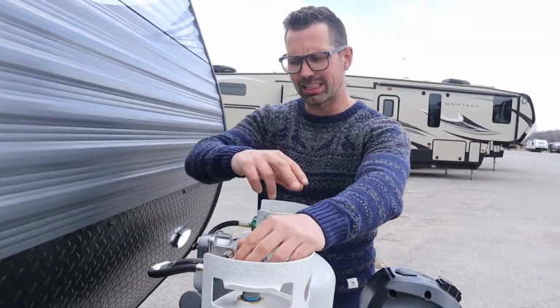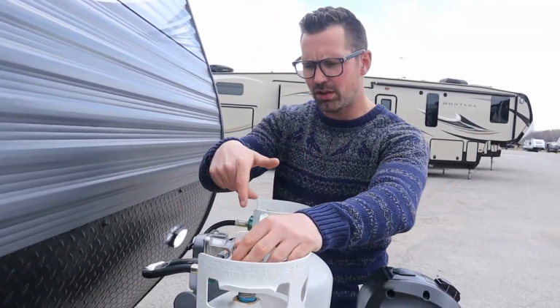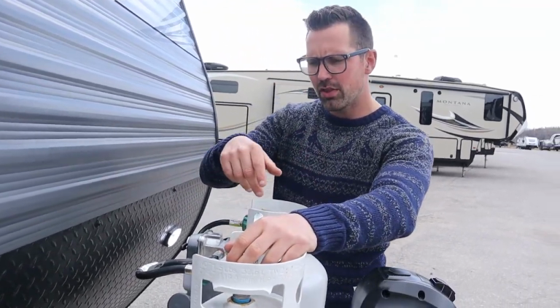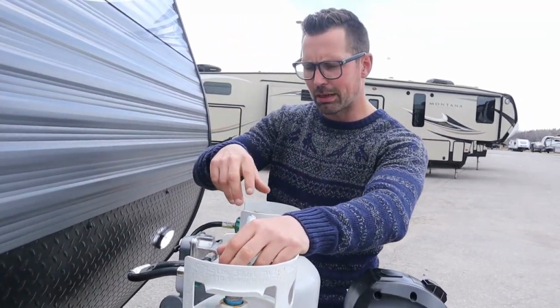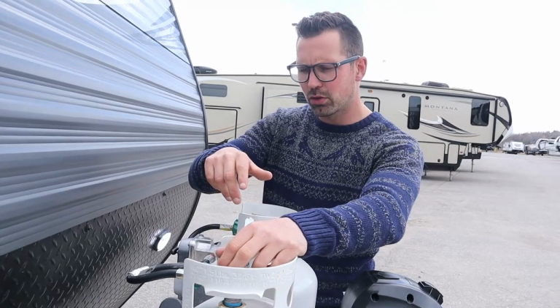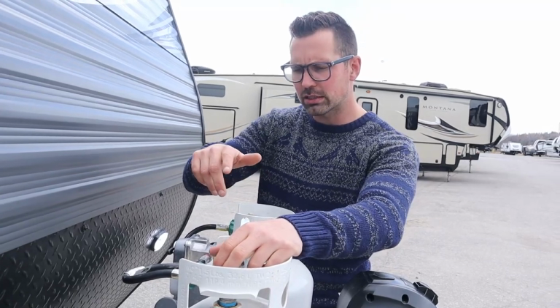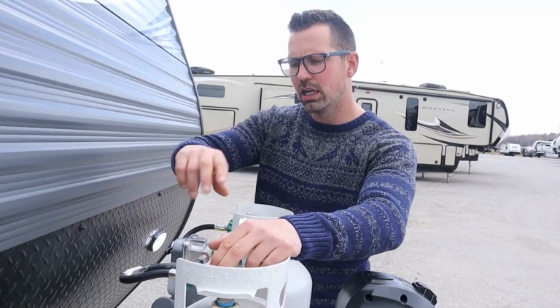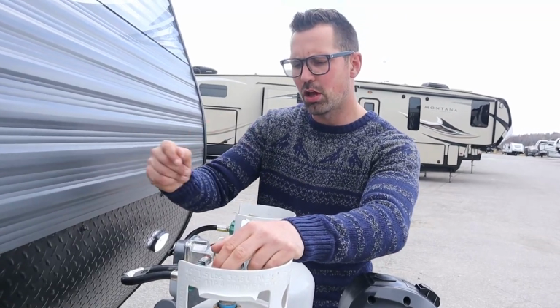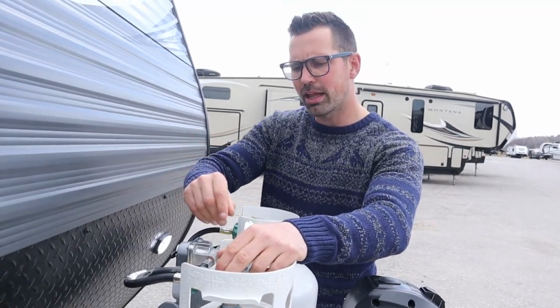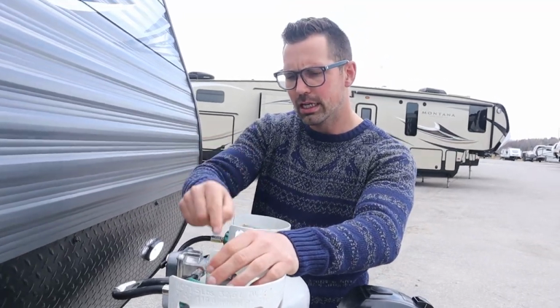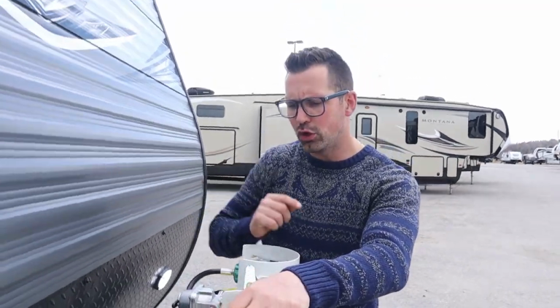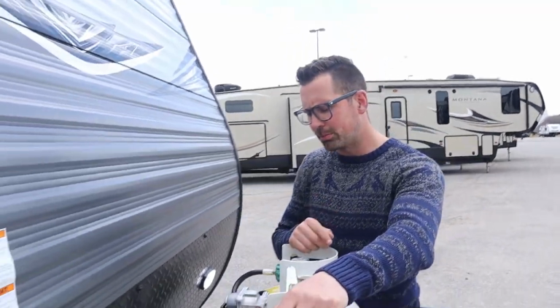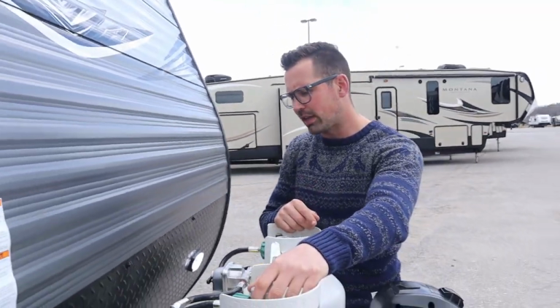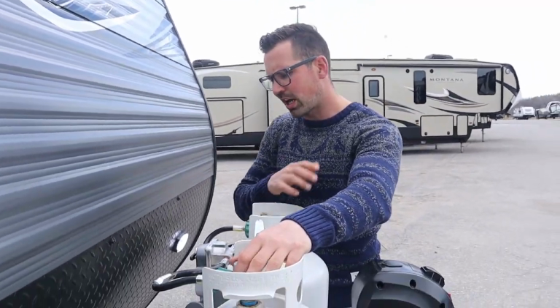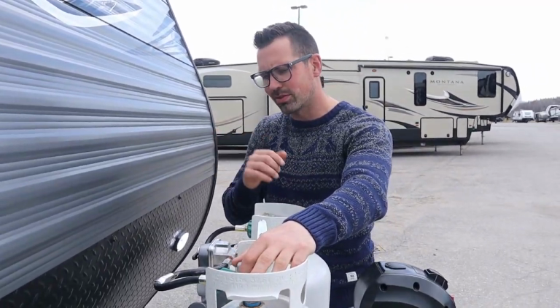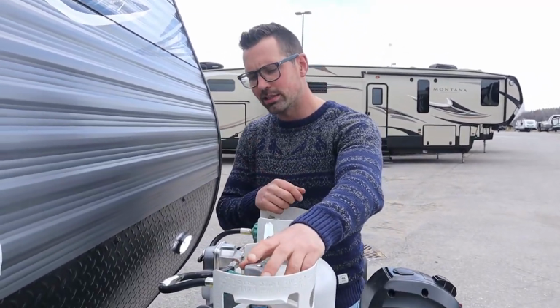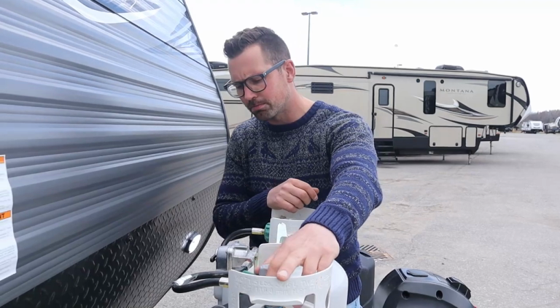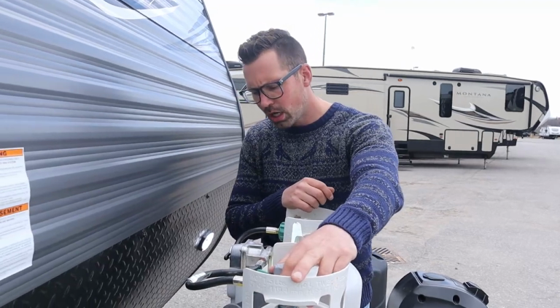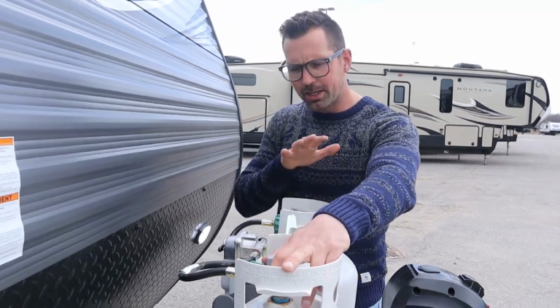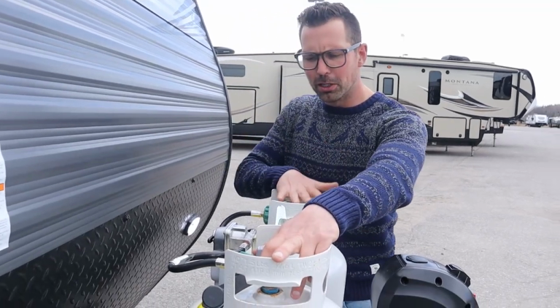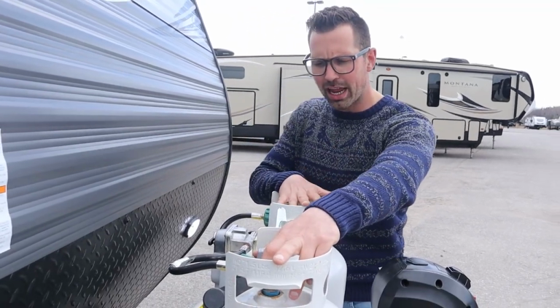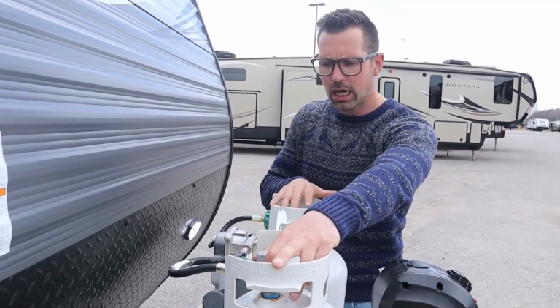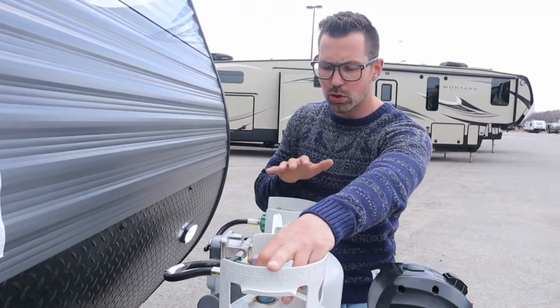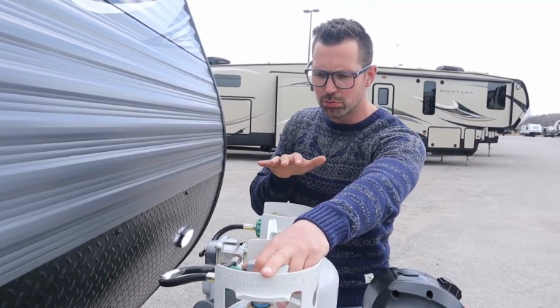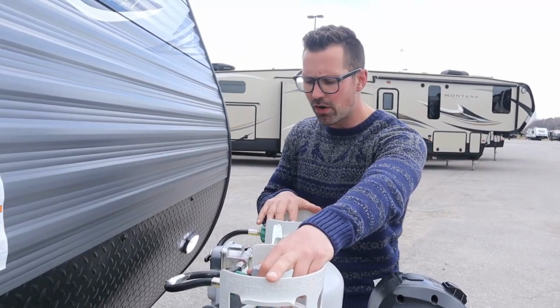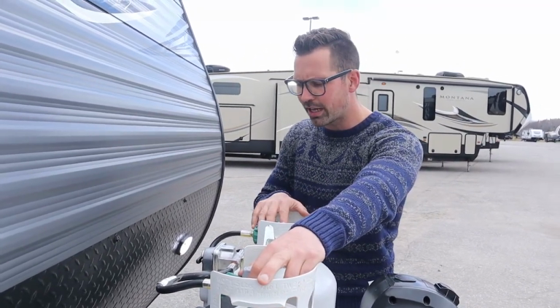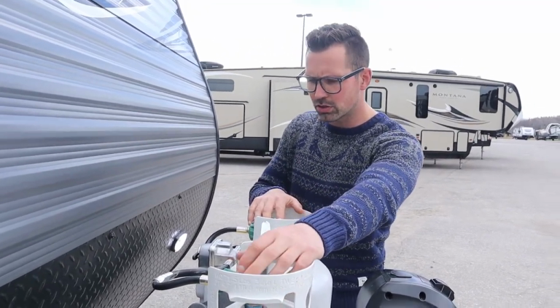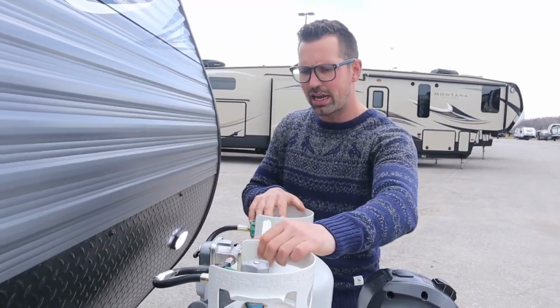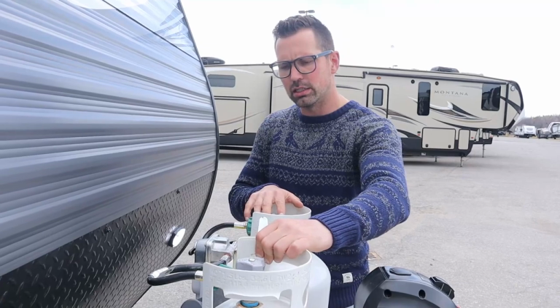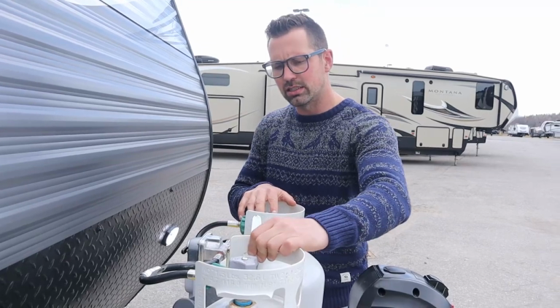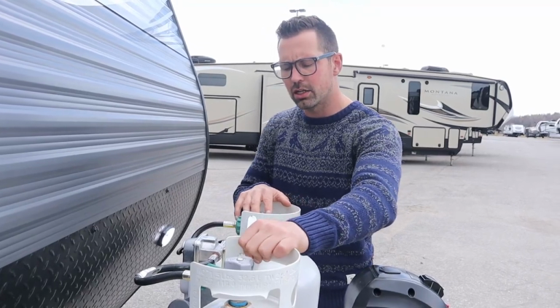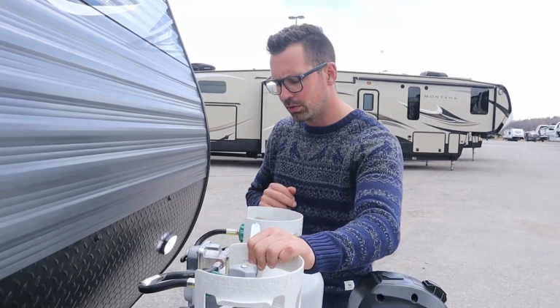When you turn these tanks on, don't just fire them on — turn them on slowly. Otherwise there's a backflow safety device in there that will lock in place if you open up too fast; it thinks there's a leak in the system. You also need to replace your tanks, or at least have them revalved, every 10 years. There's a date on the side of the tank that will show you that.